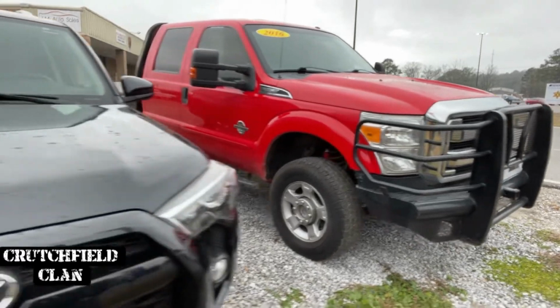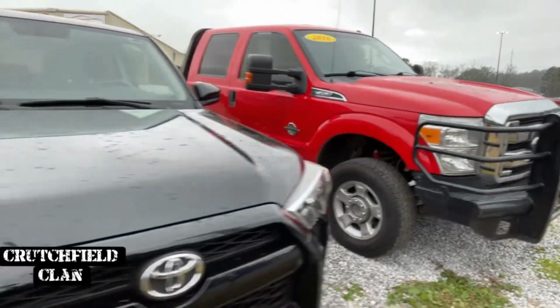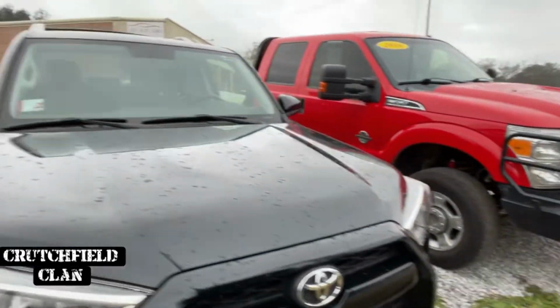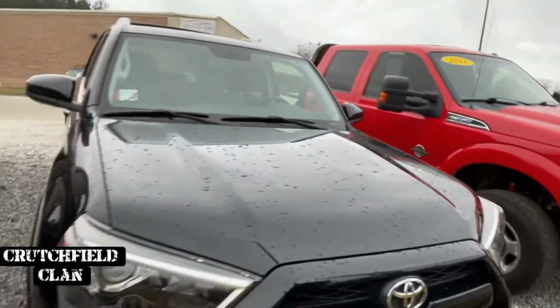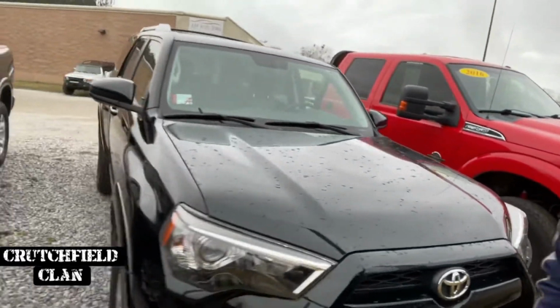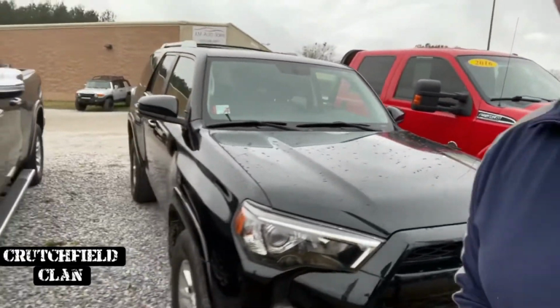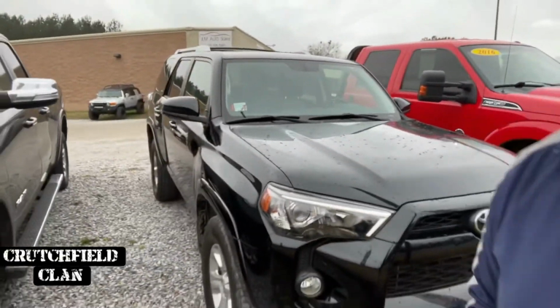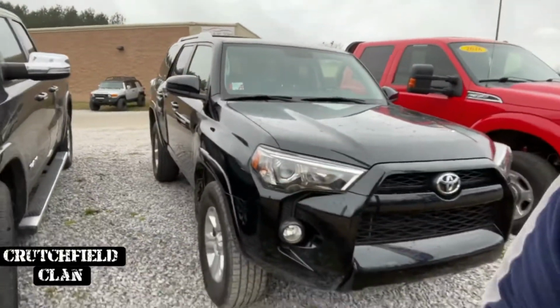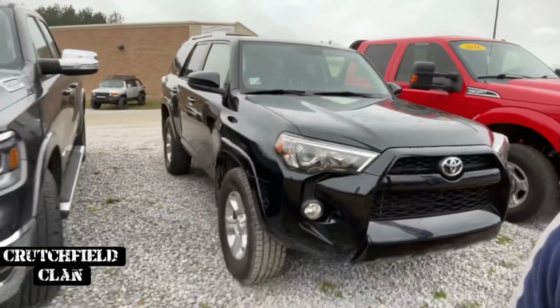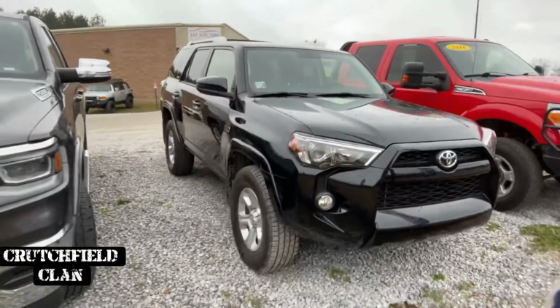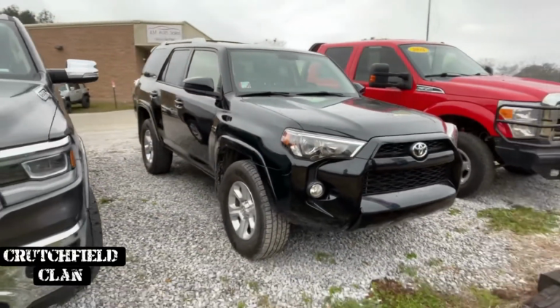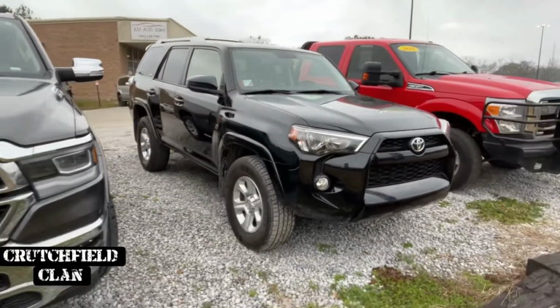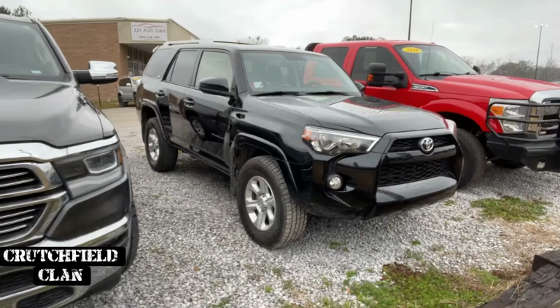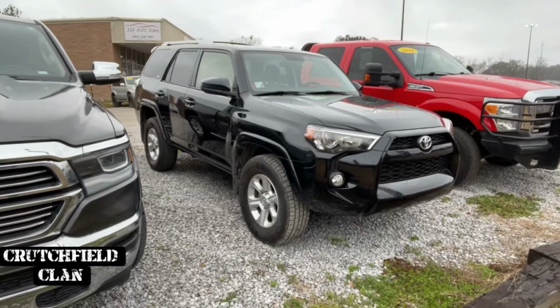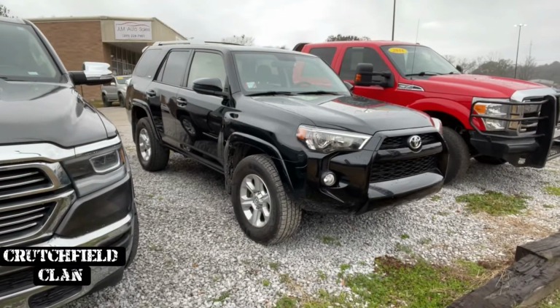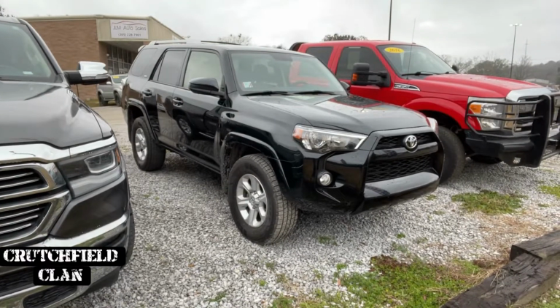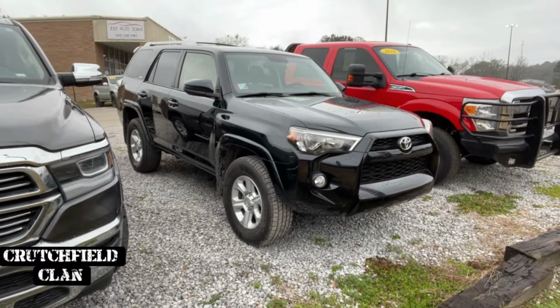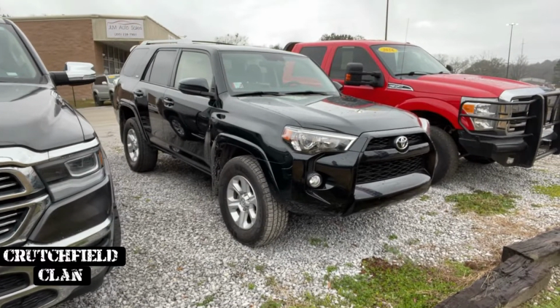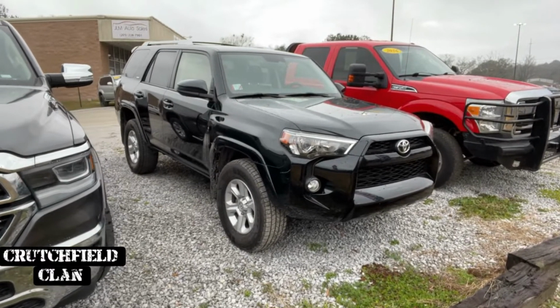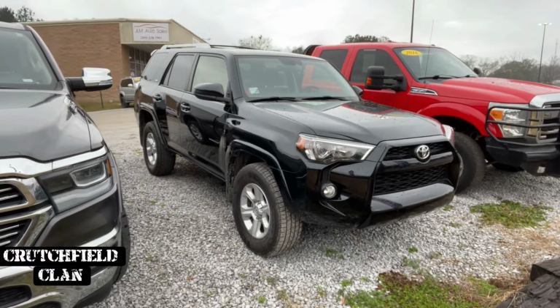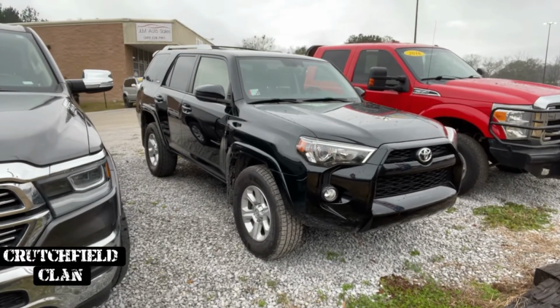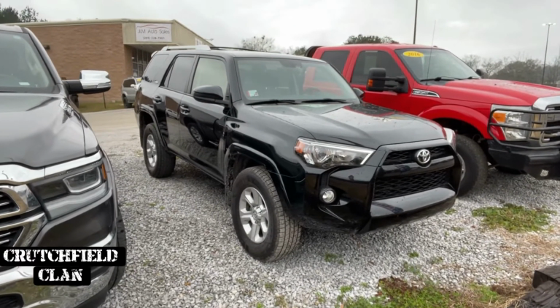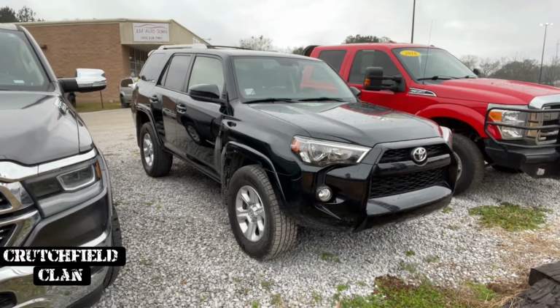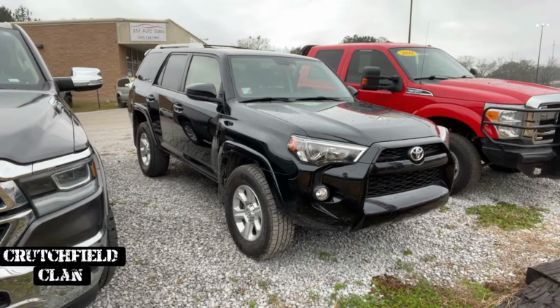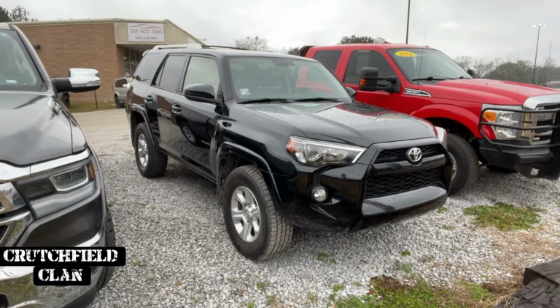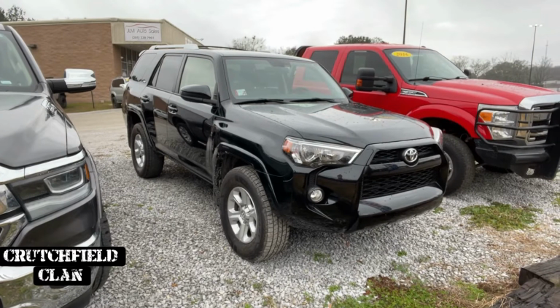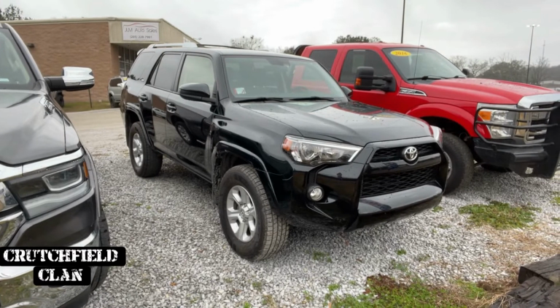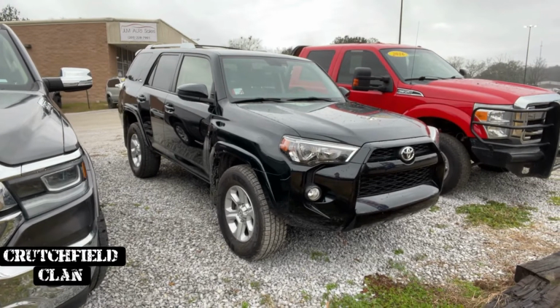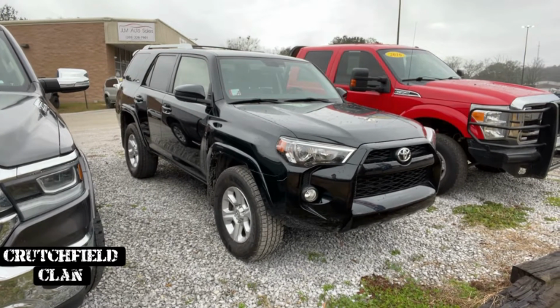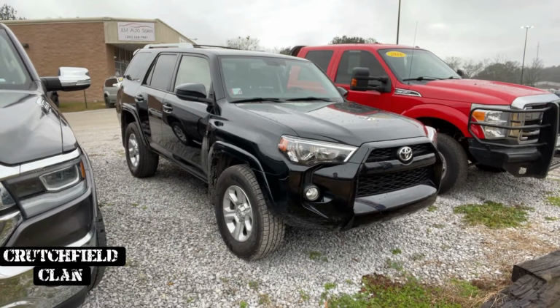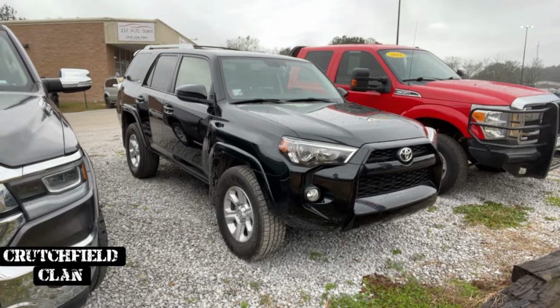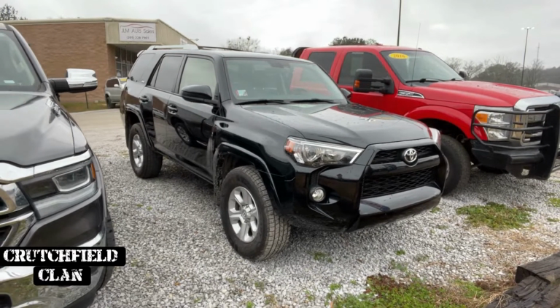We got this 2016 4Runner. I don't know for sure that it's not sold, but currently available. 16 model with 58,000 miles, one owner, no accidents. Listed at $29,995. Books out for $32,000.